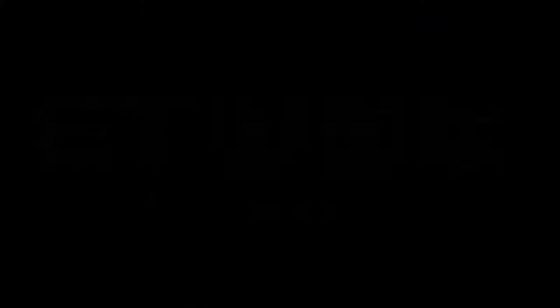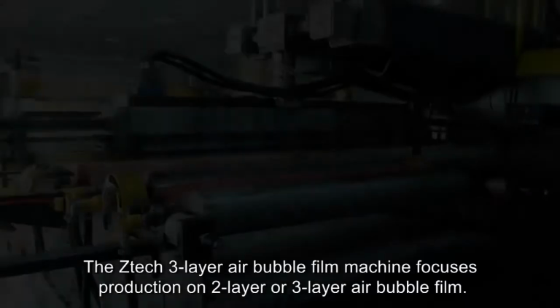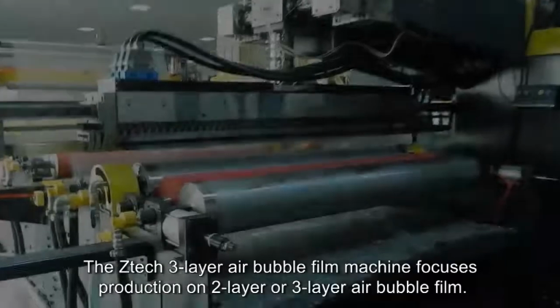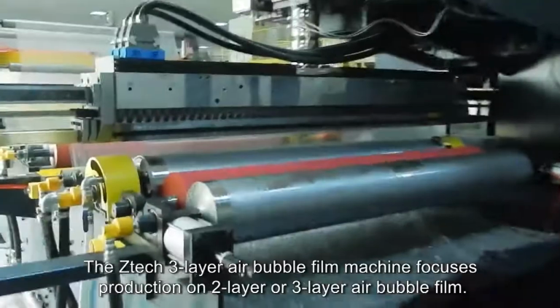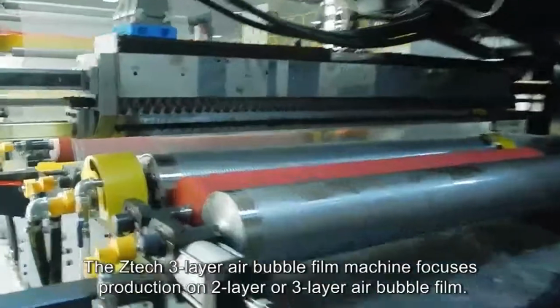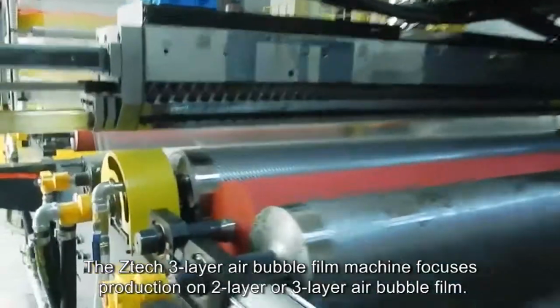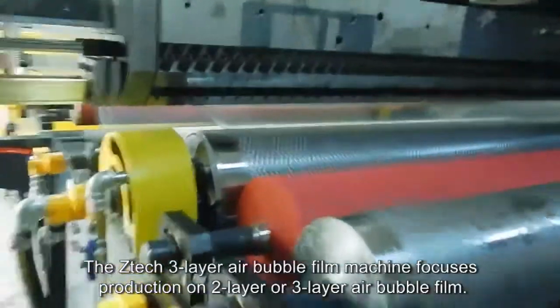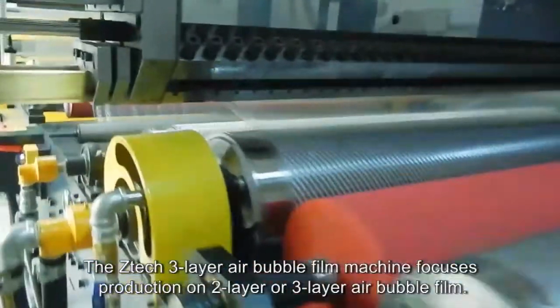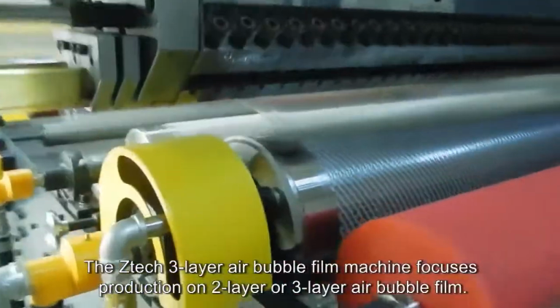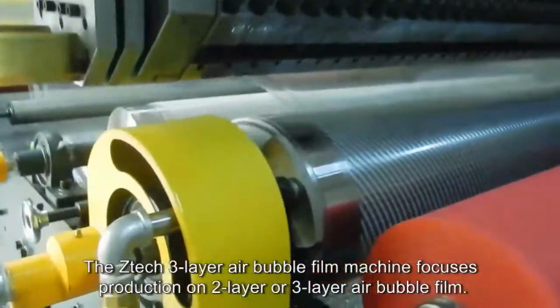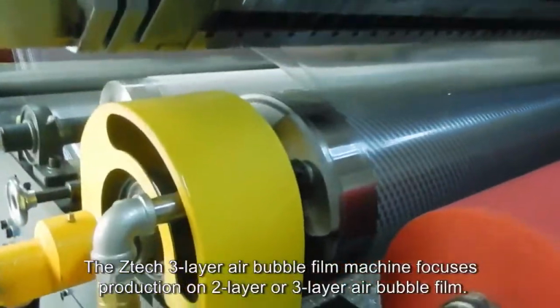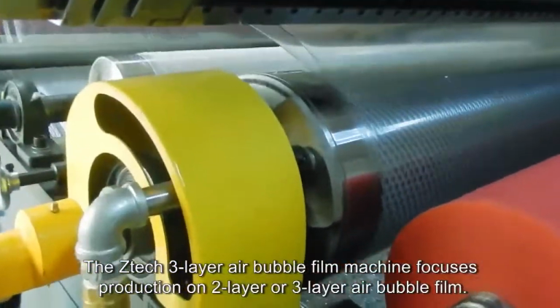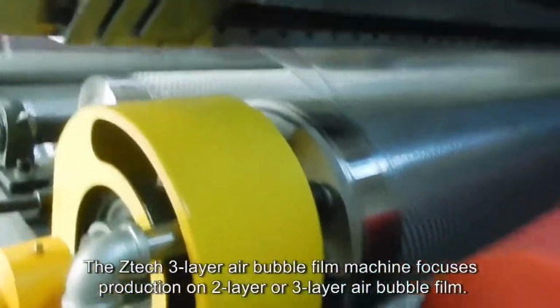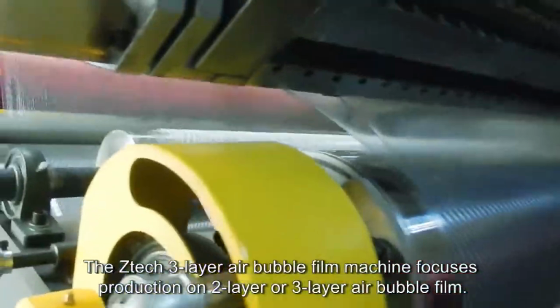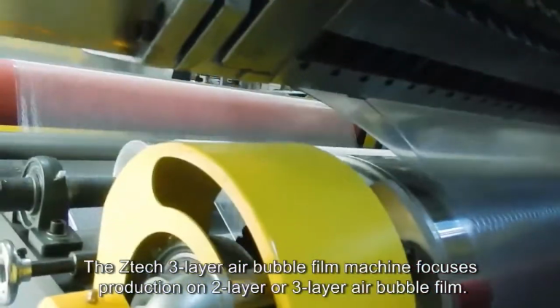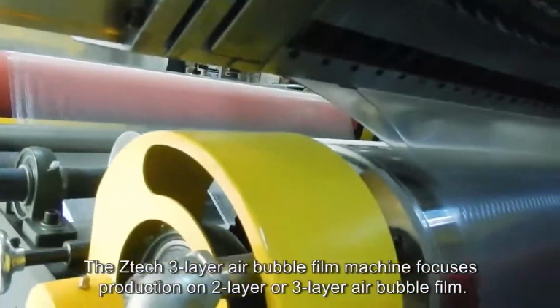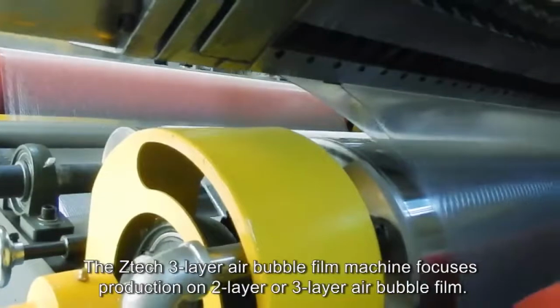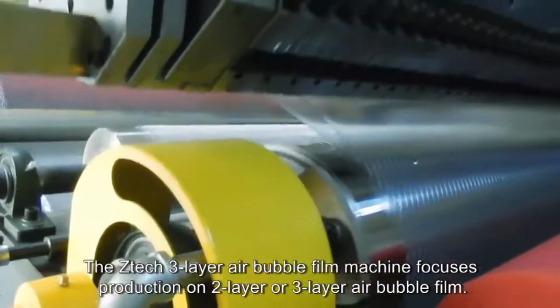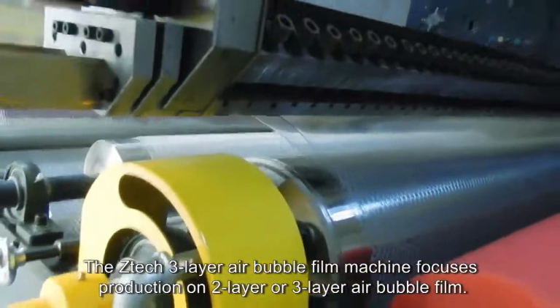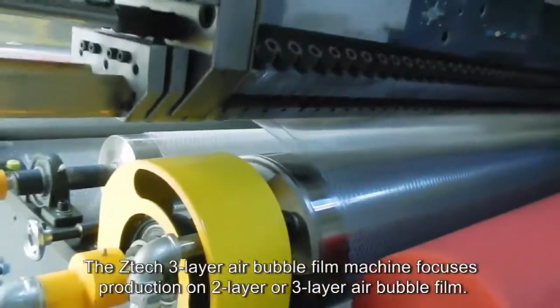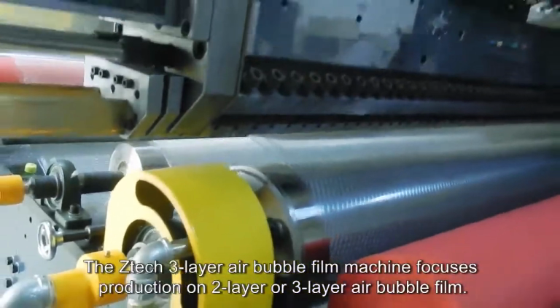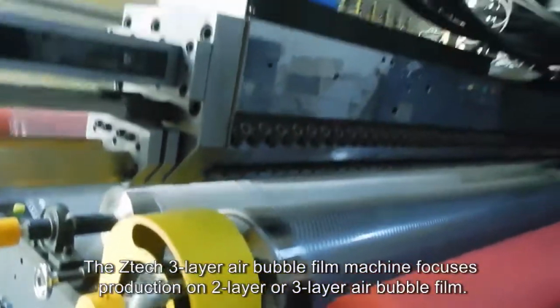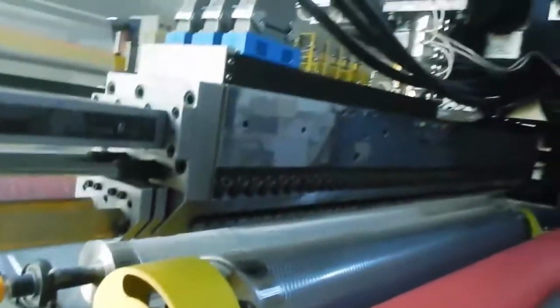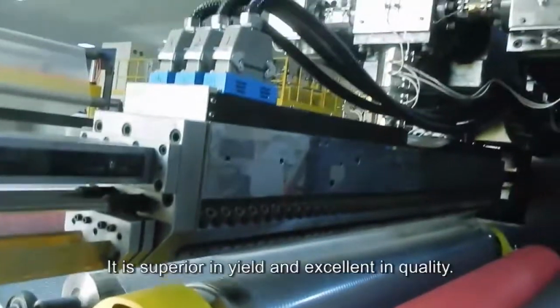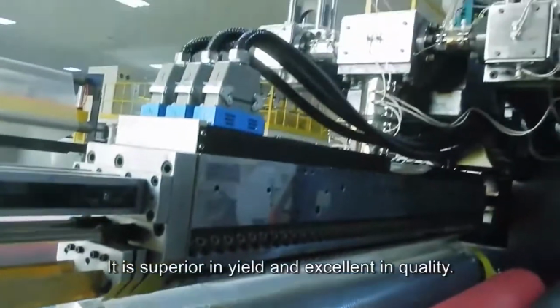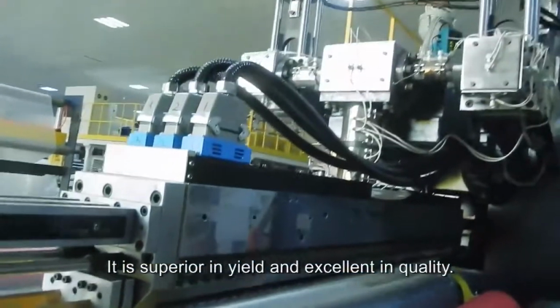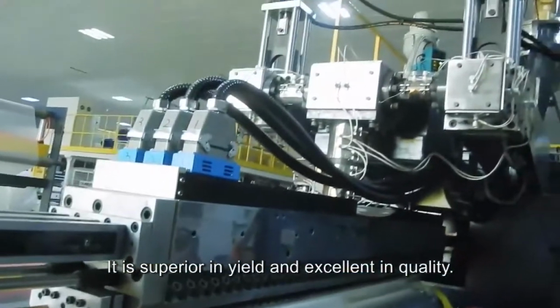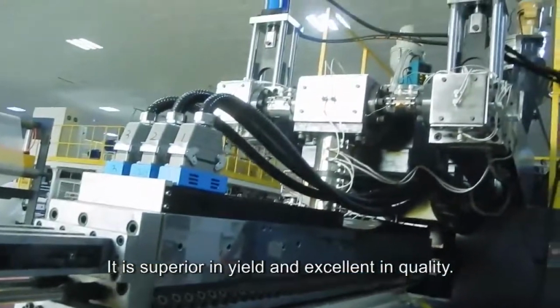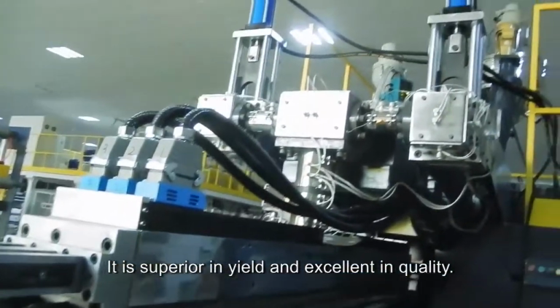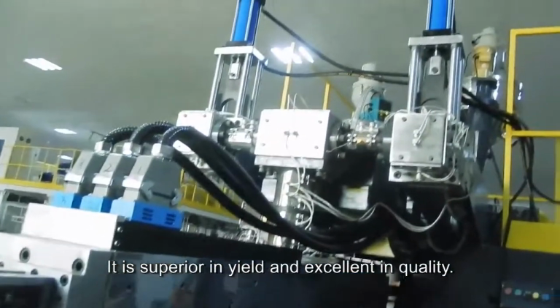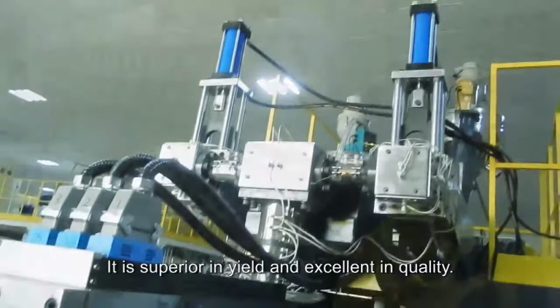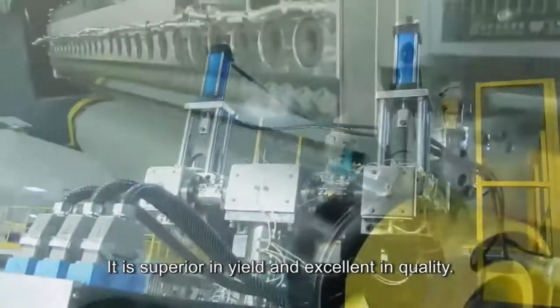The ZTEC three-layer air bubble film machine focuses production on two-layer or three-layer air bubble film. It is superior in yield and excellent in quality.